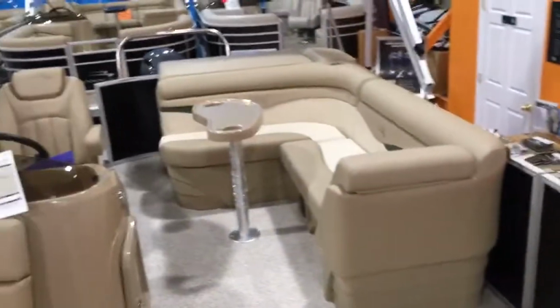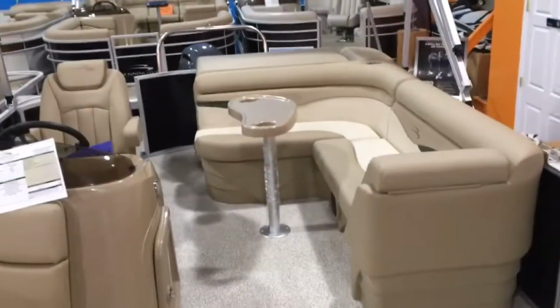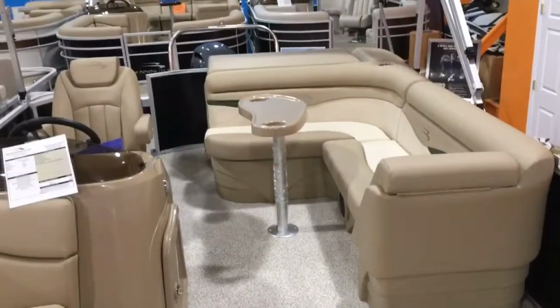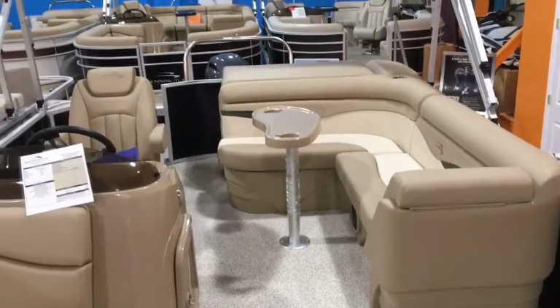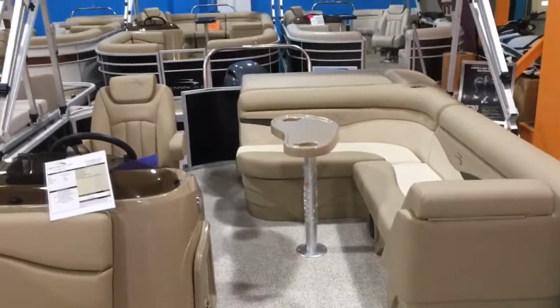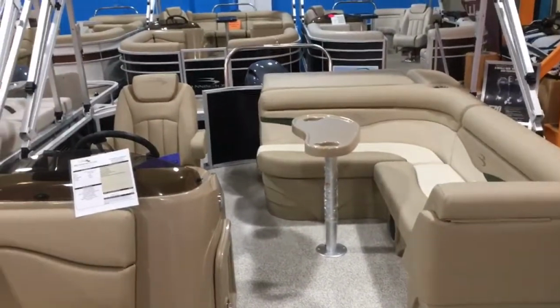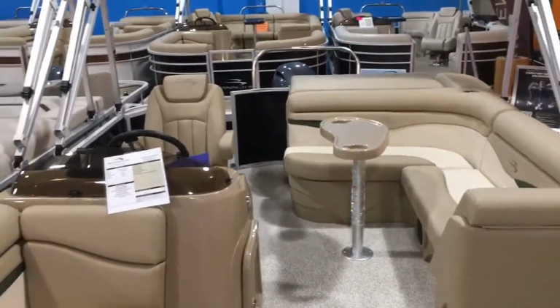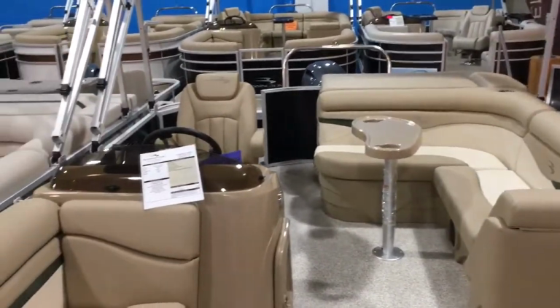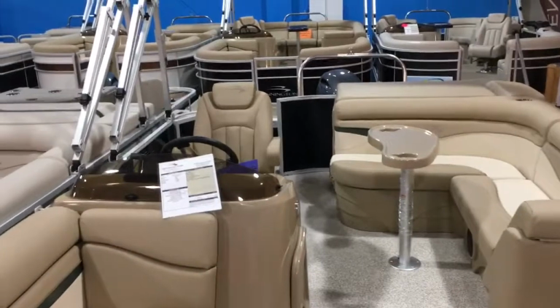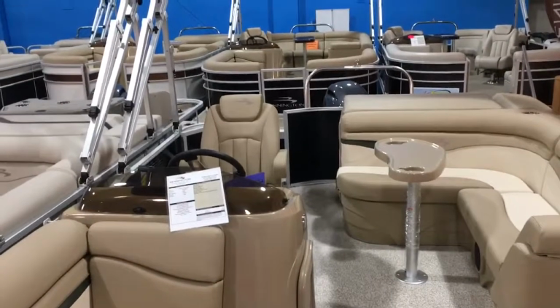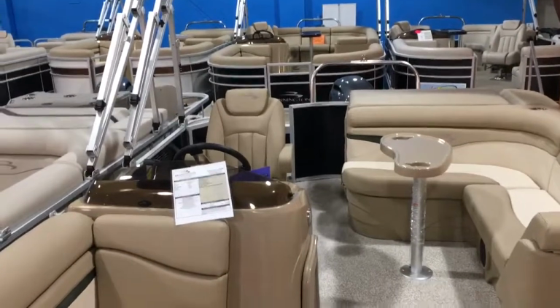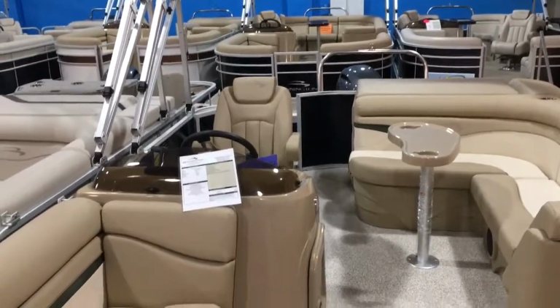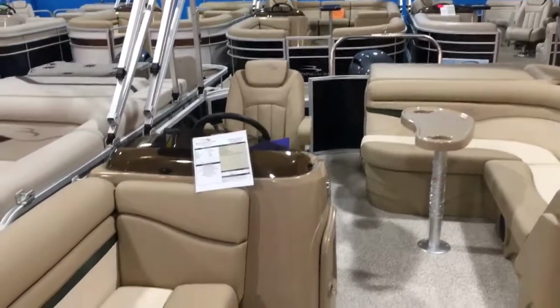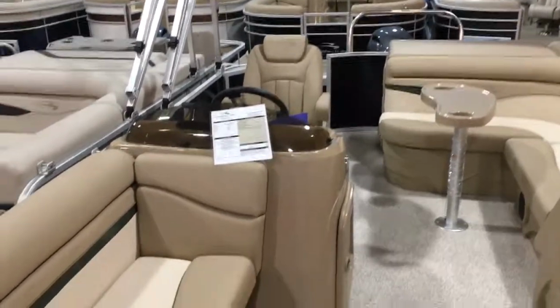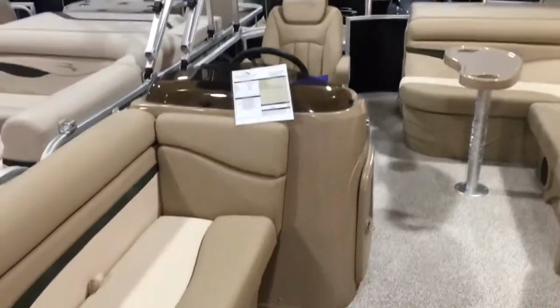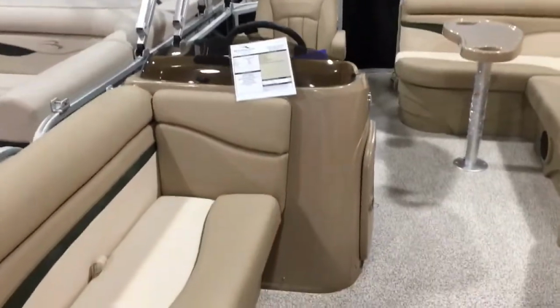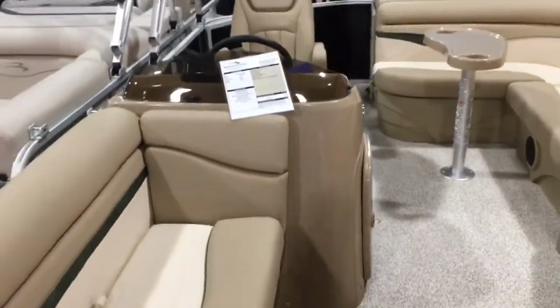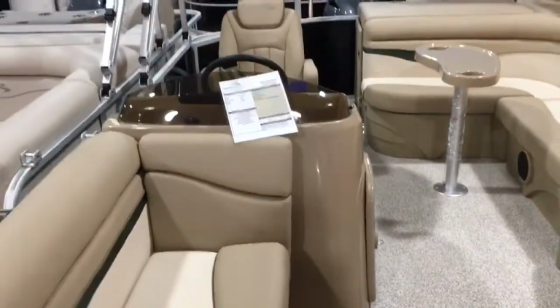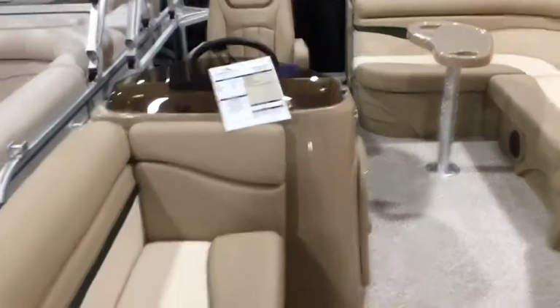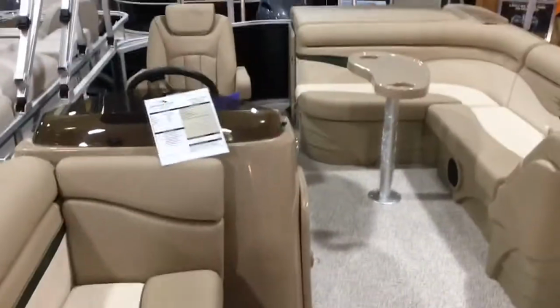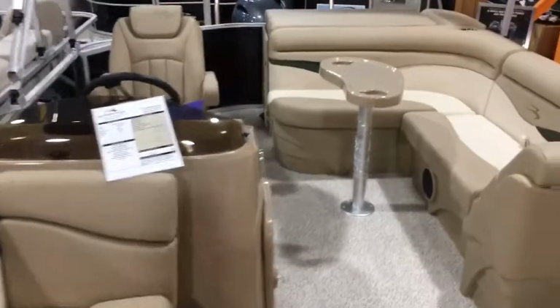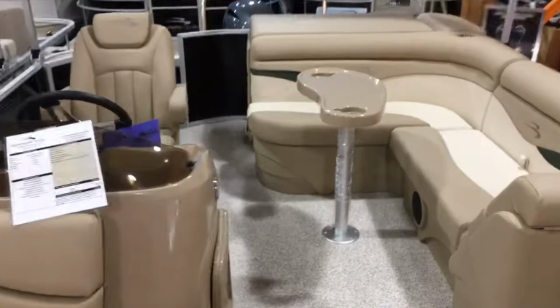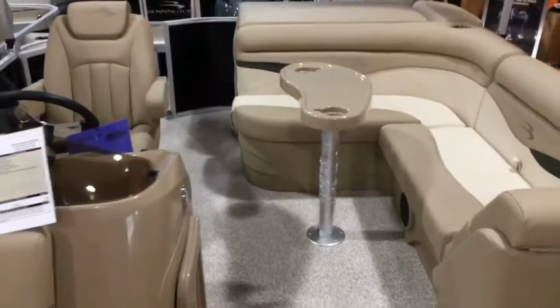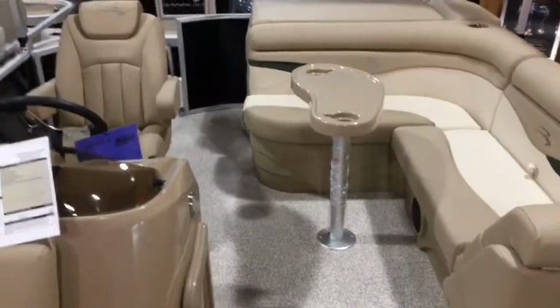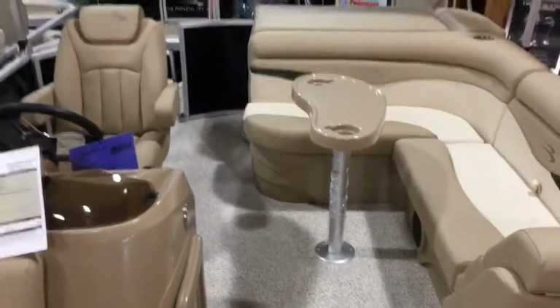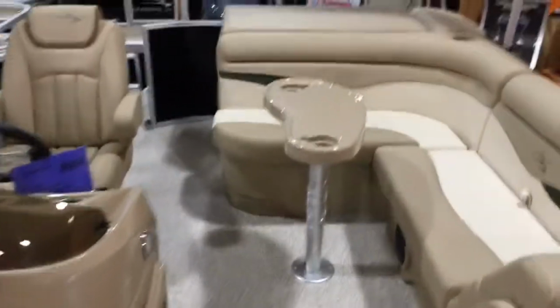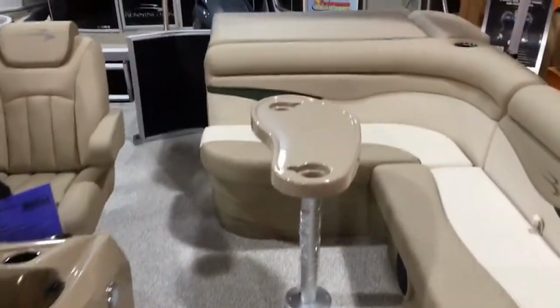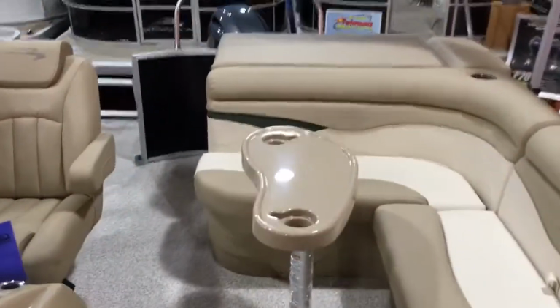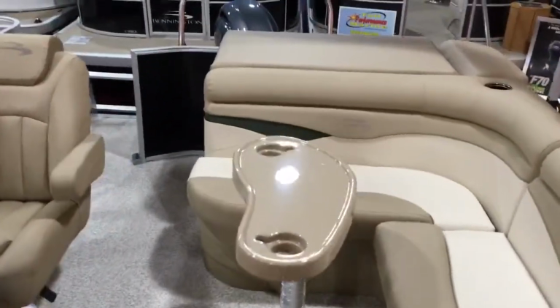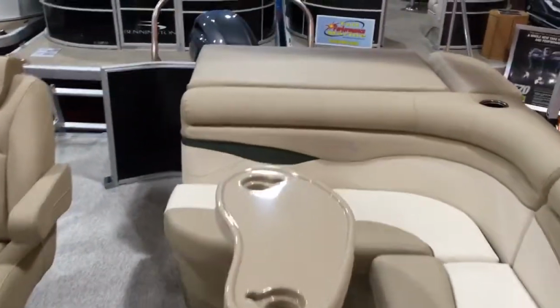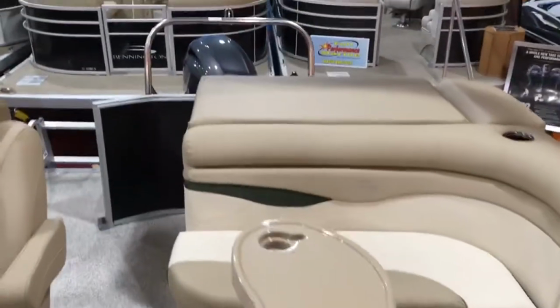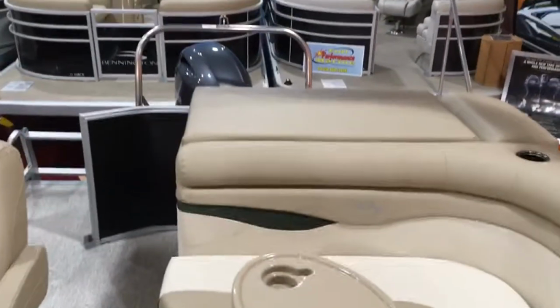You also have an interior stripe to match the green stripe on the outside of the boat. There's L-shaped seating in this one, a cockpit table, and a big privacy enclosure.